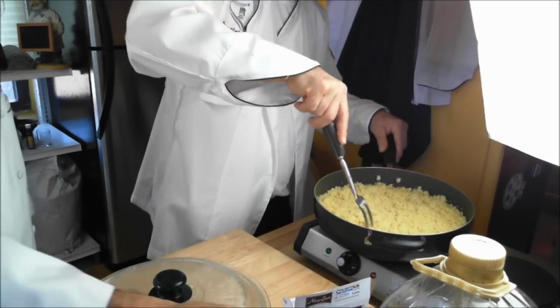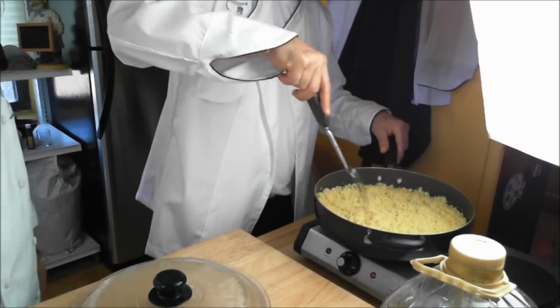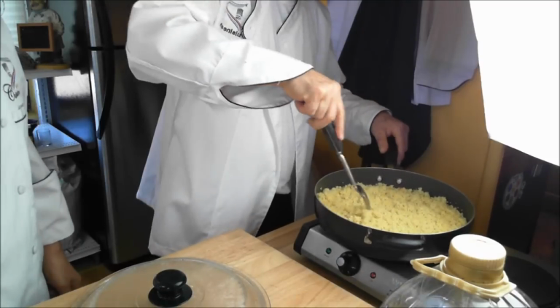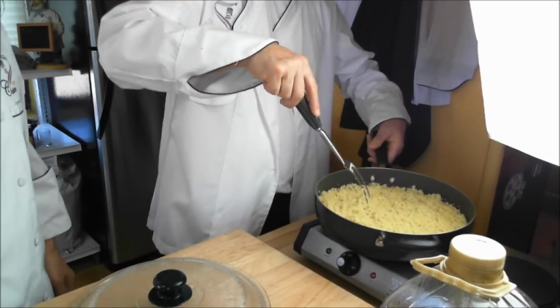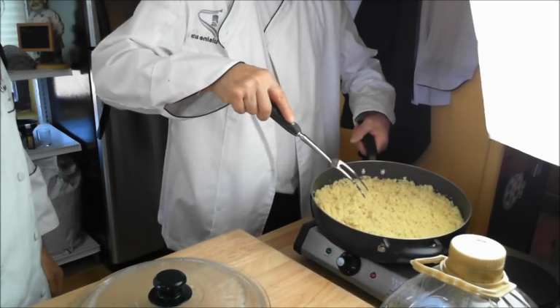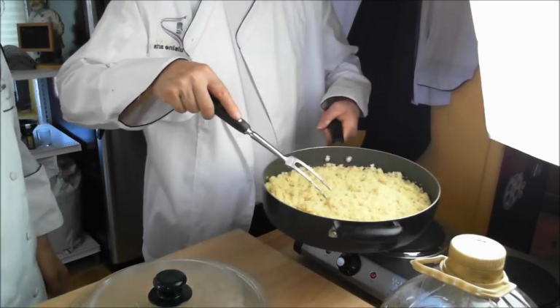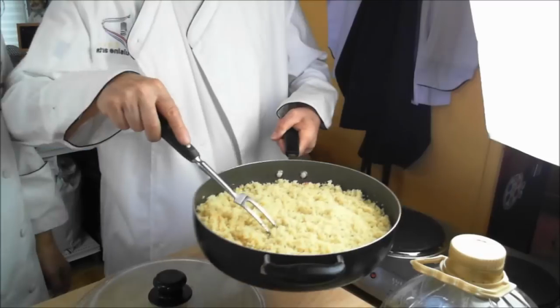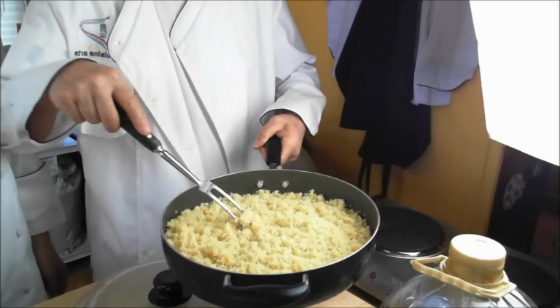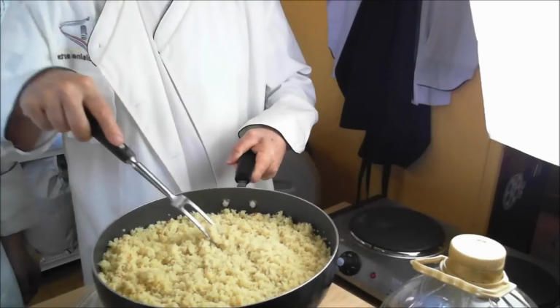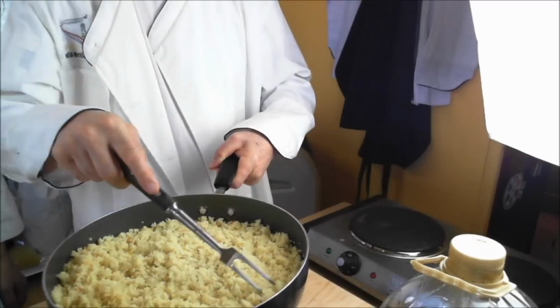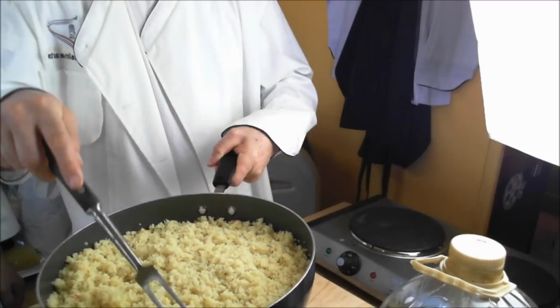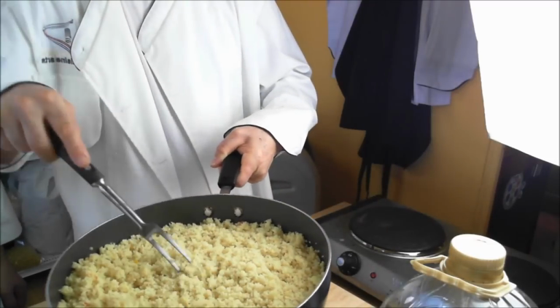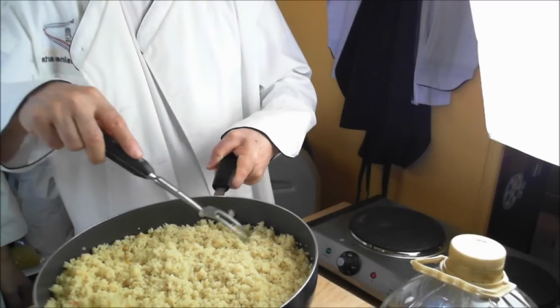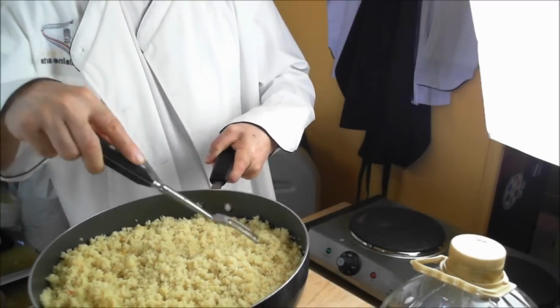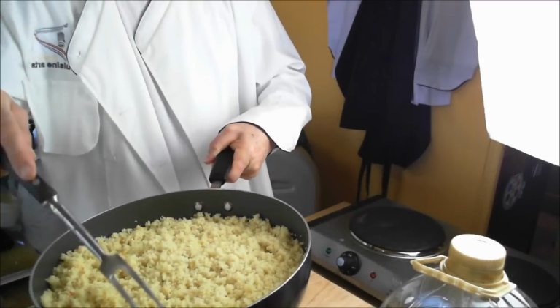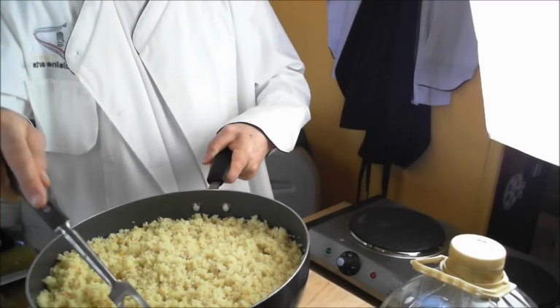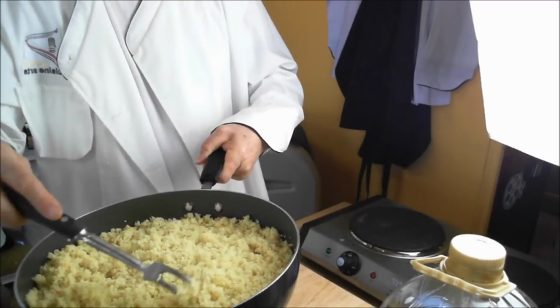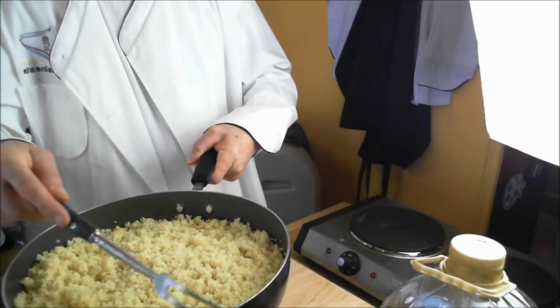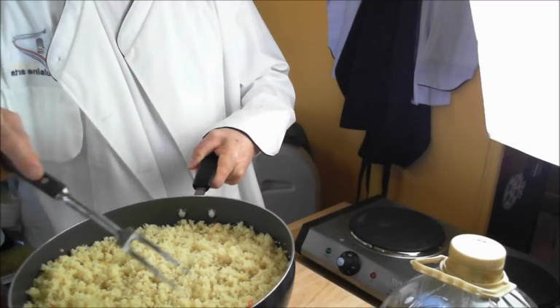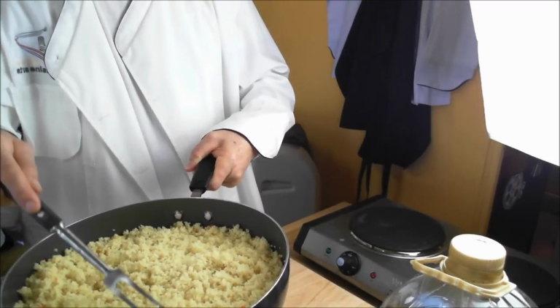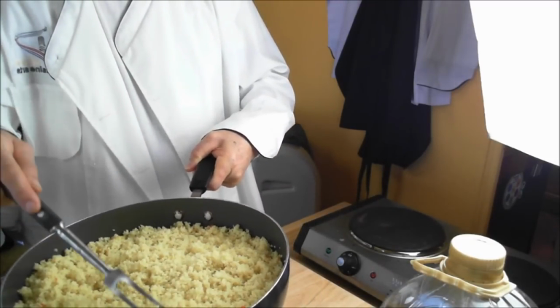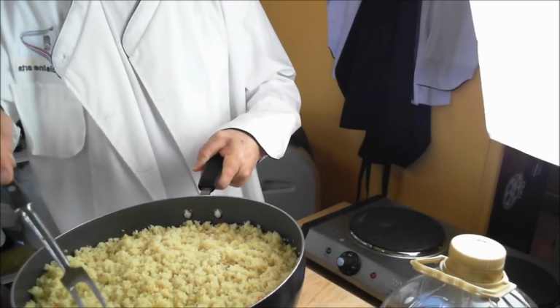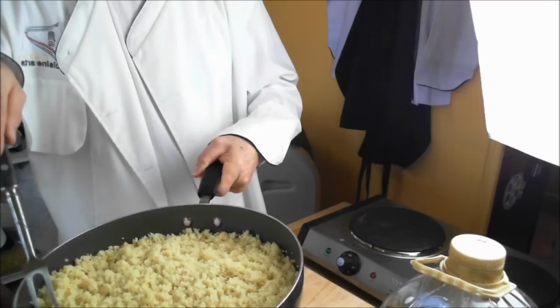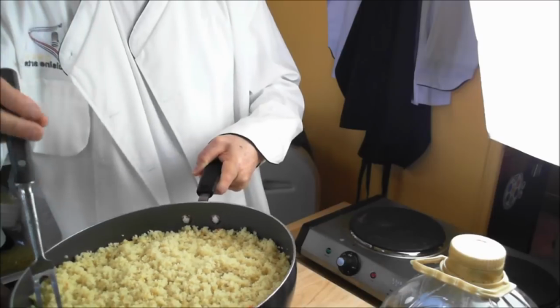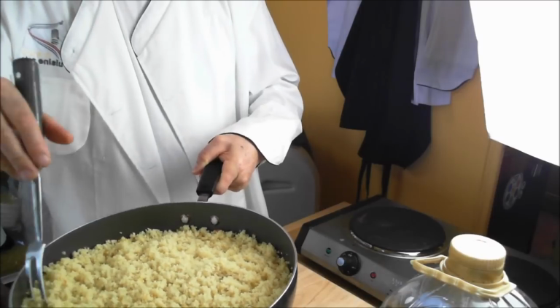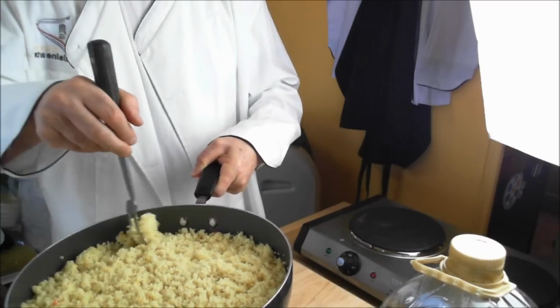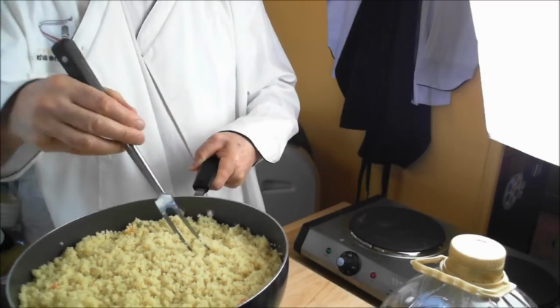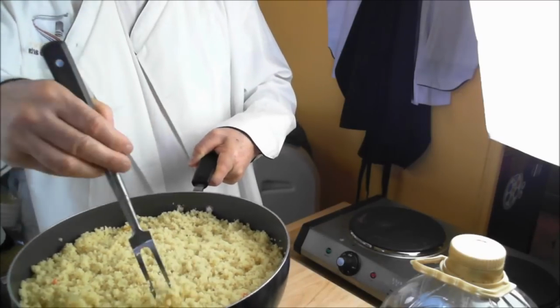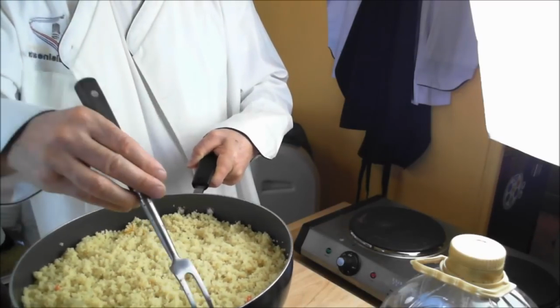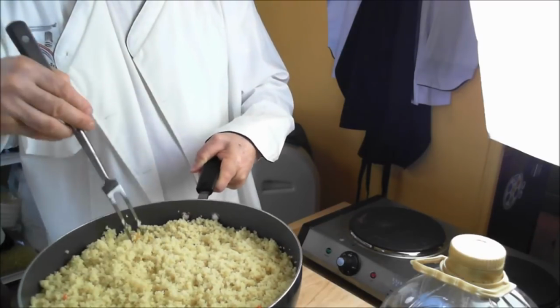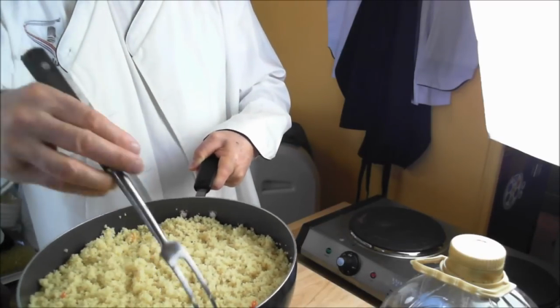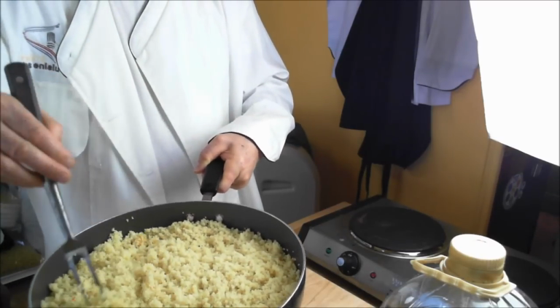Bring it to the camera — we can show it right here. There you go, you can see the clusters of grain. Very nice. So there we are — traditional Moroccan couscous.